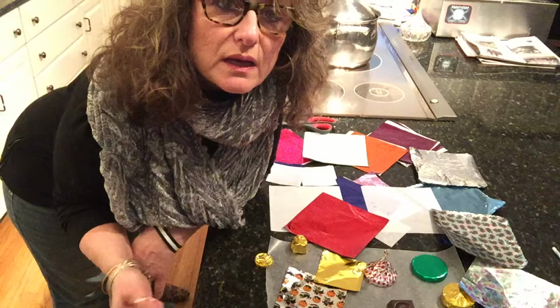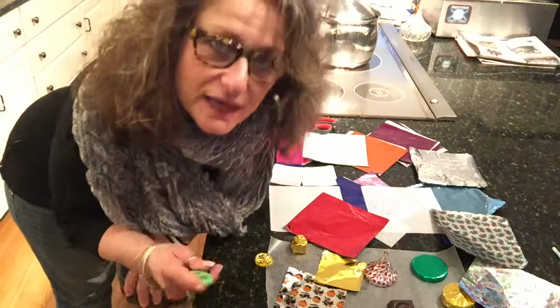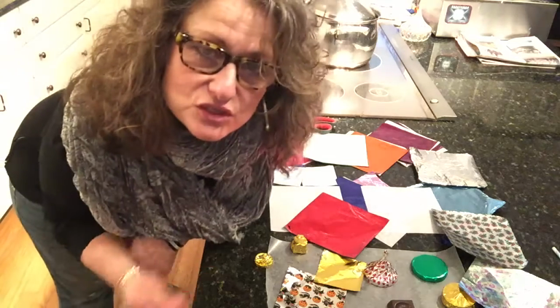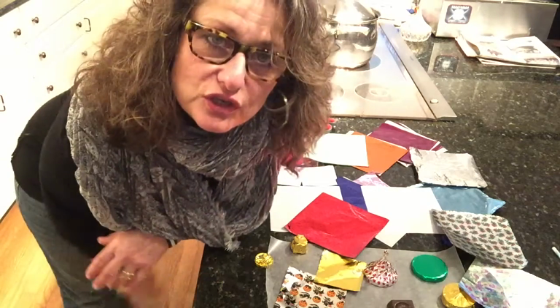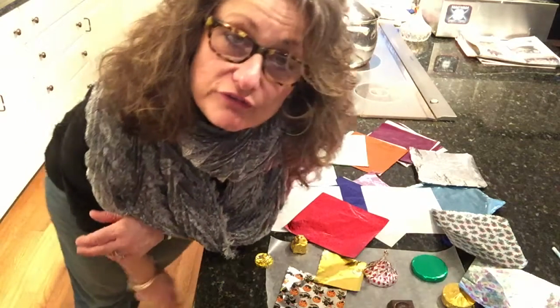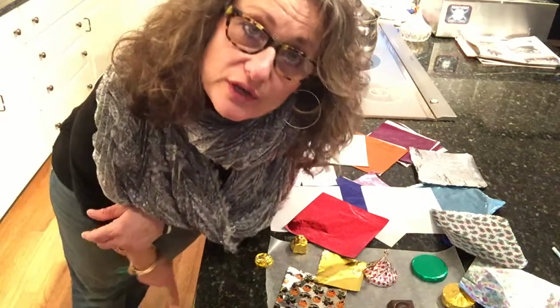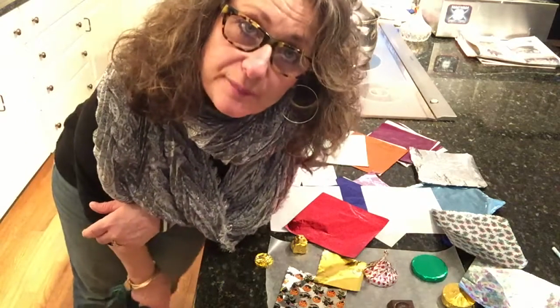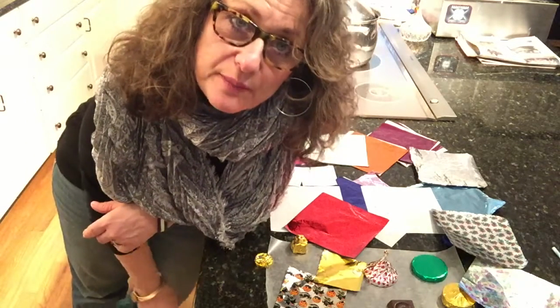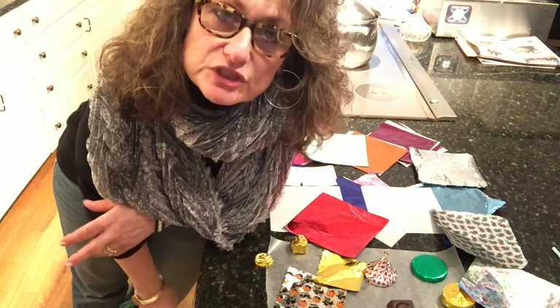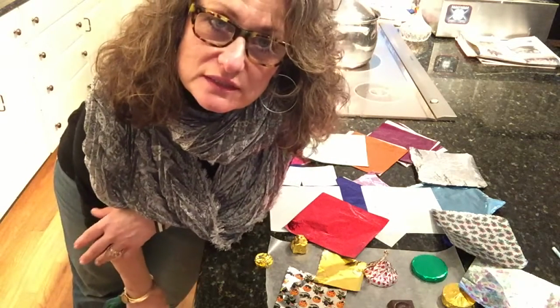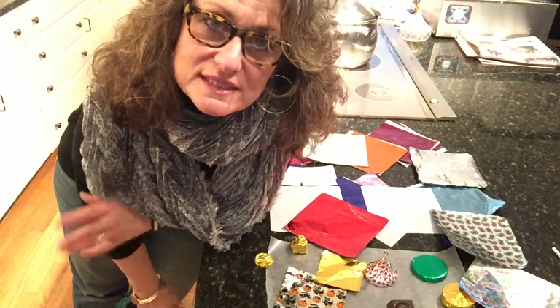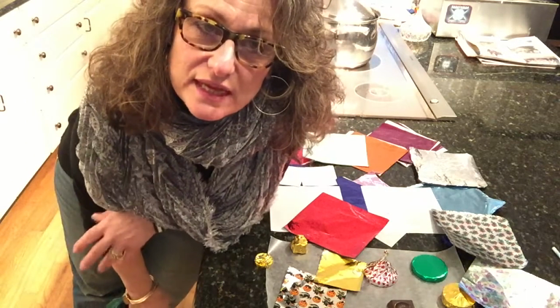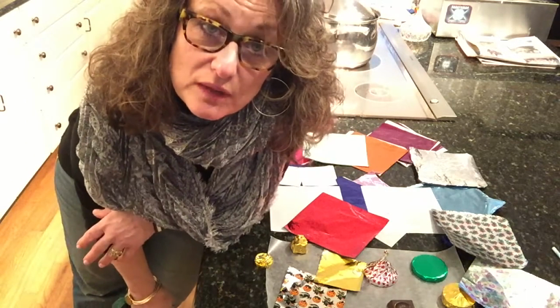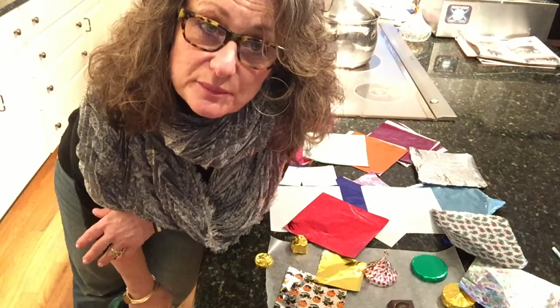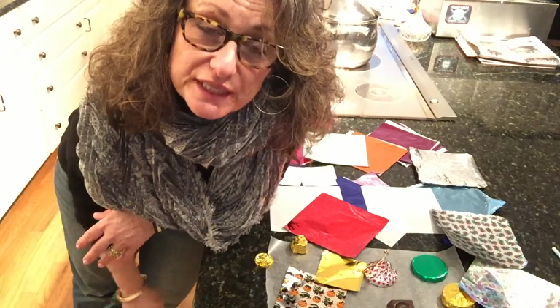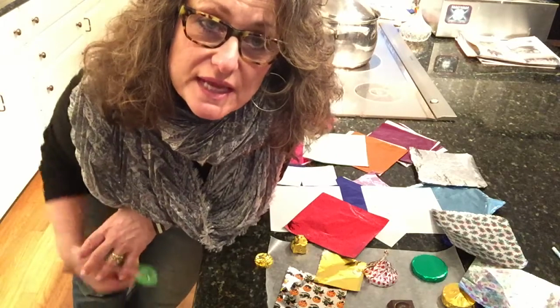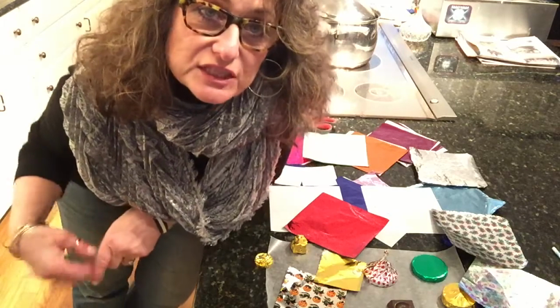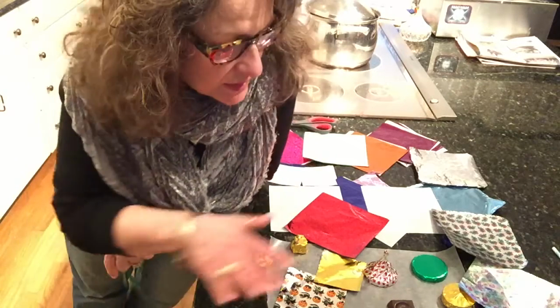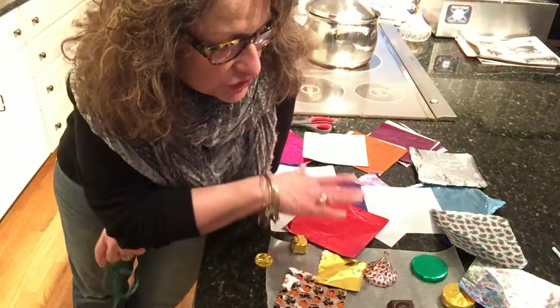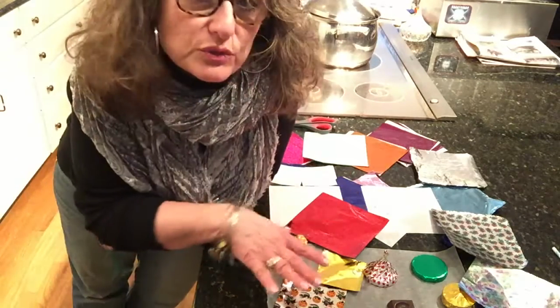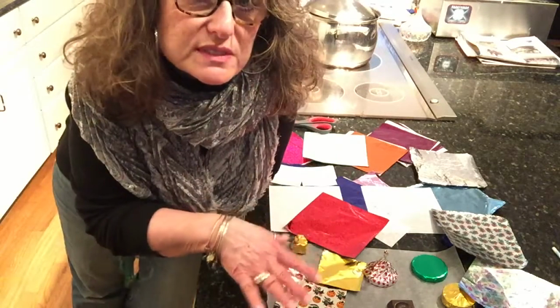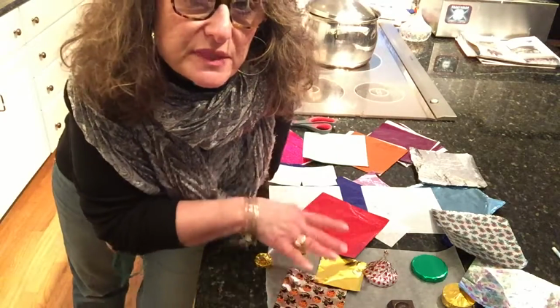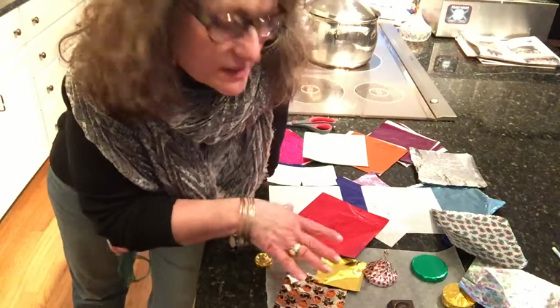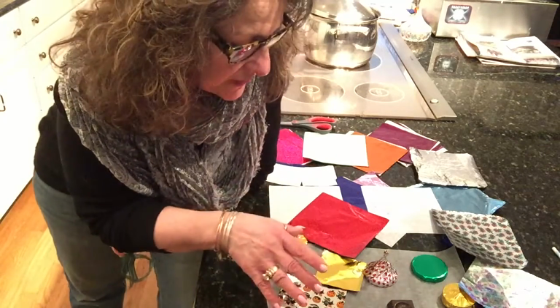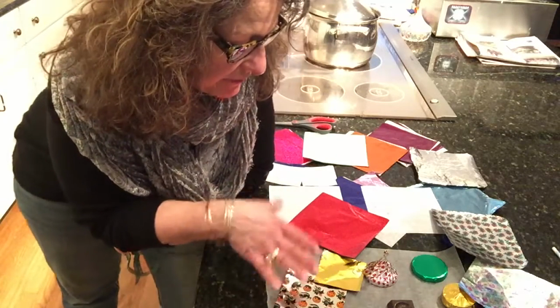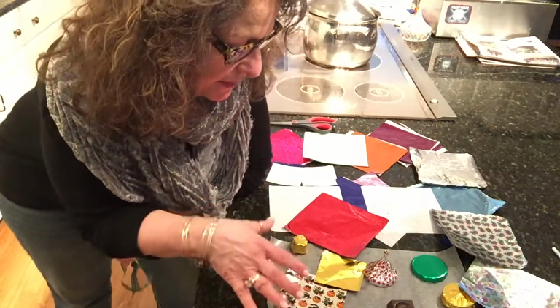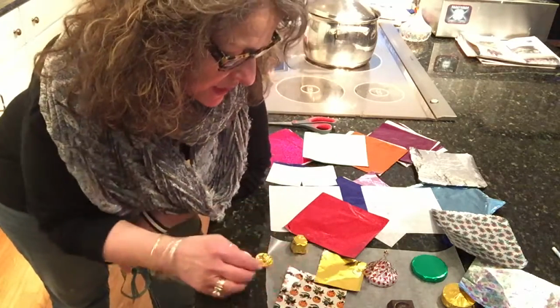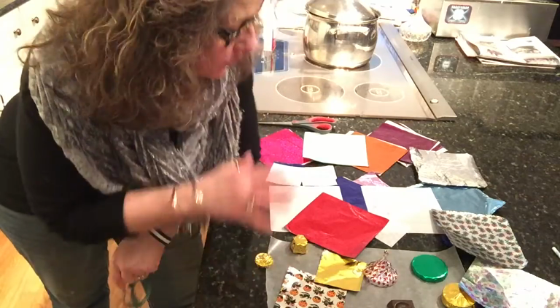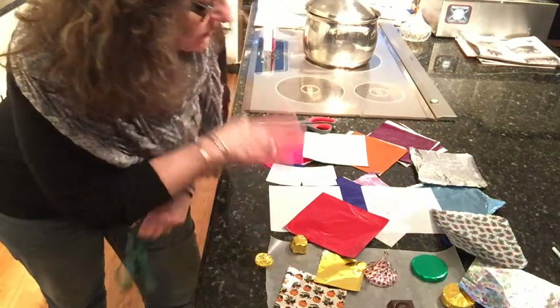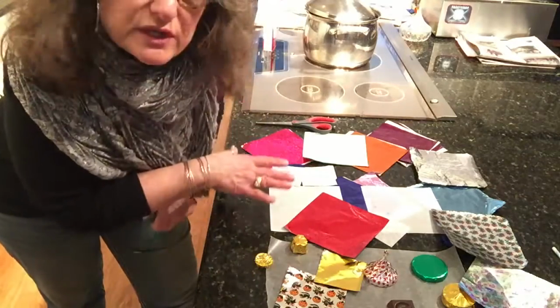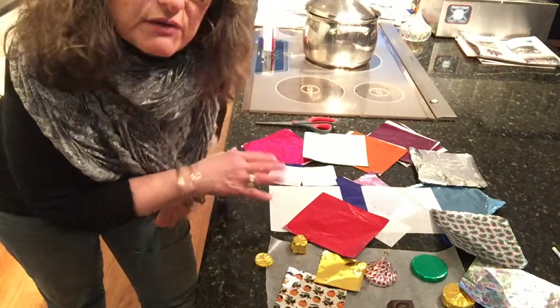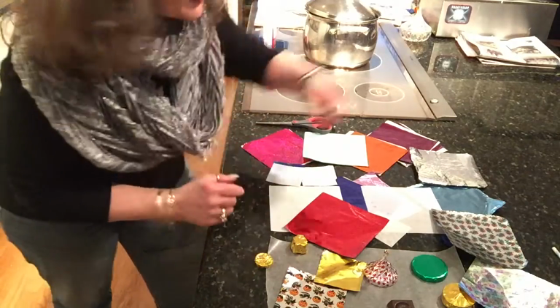Hi, so you're looking for foil wrapping paper for chocolate. It's Lisa and welcome back to my channel. I just wanted to show you some of the pieces here that I have wrapped as well as the foils that are available.